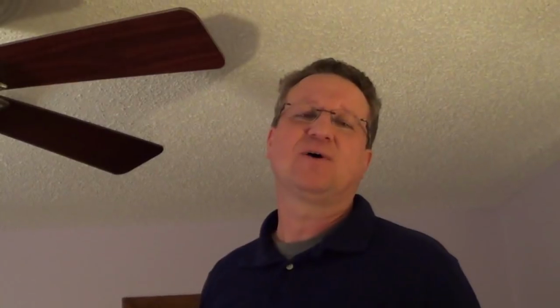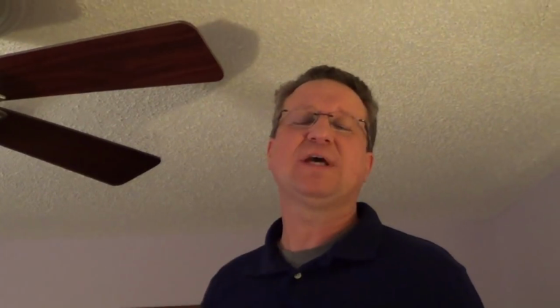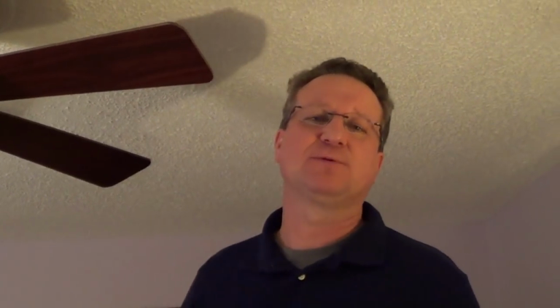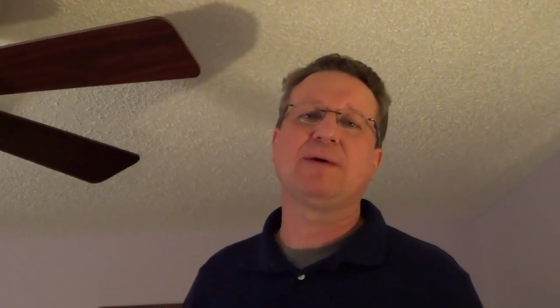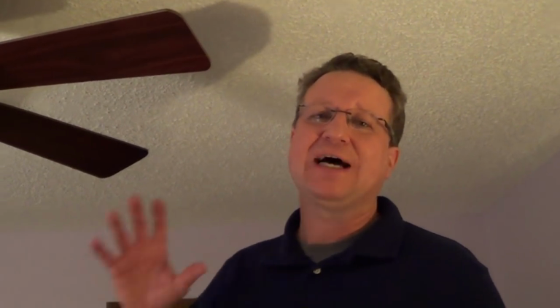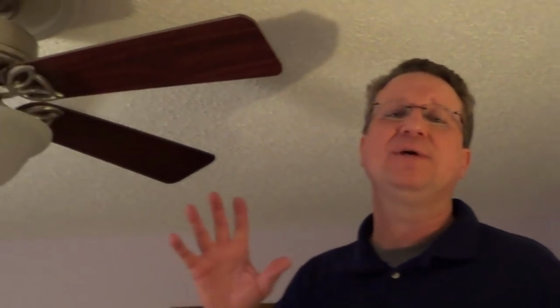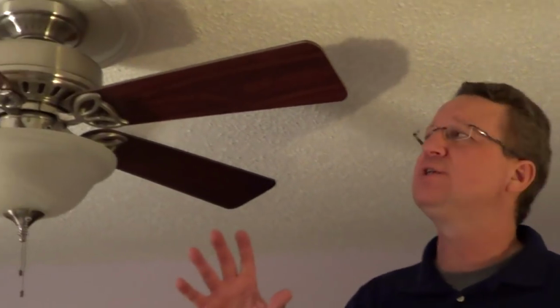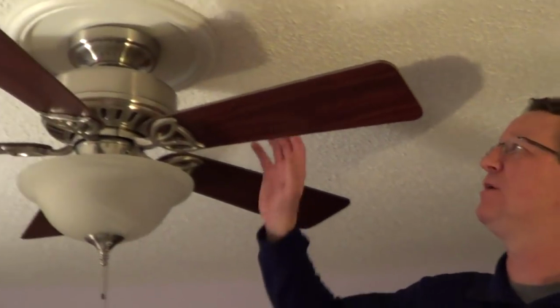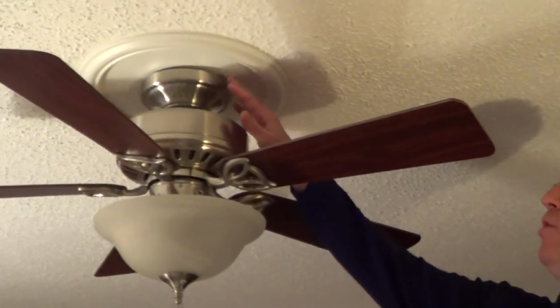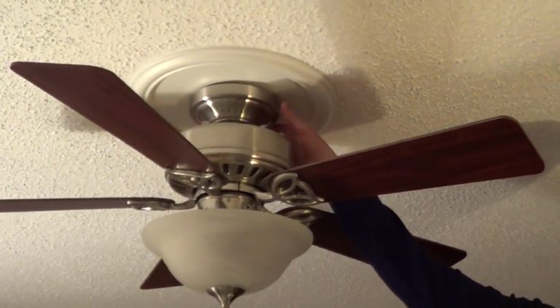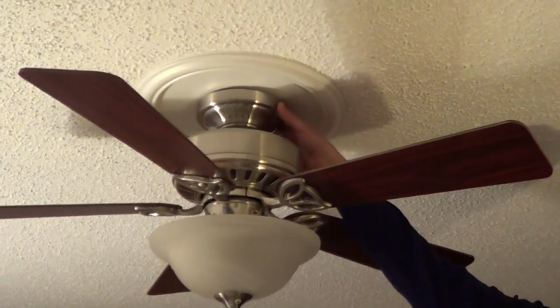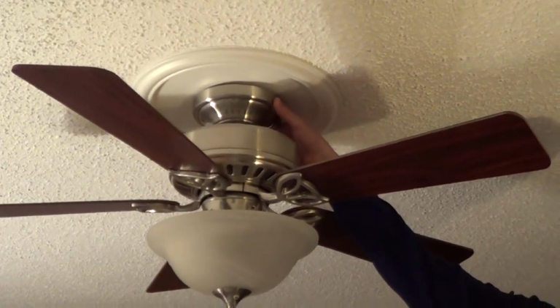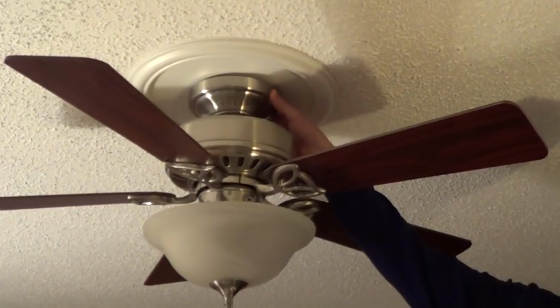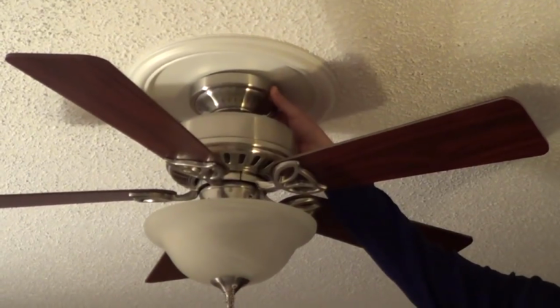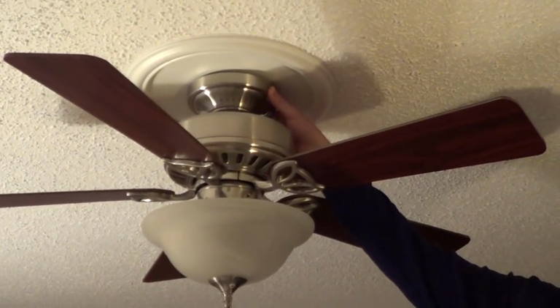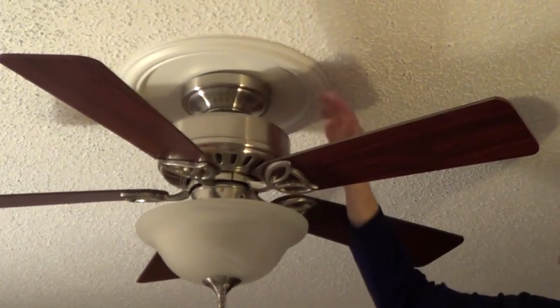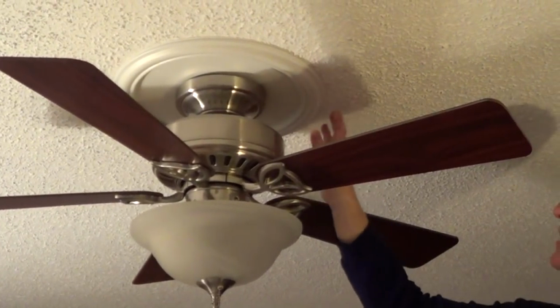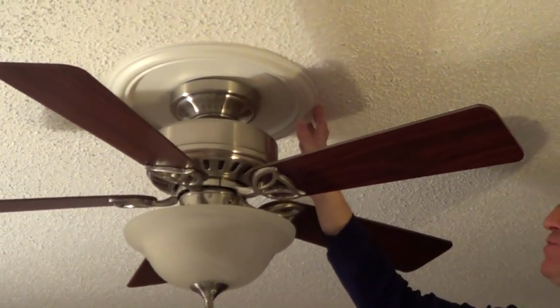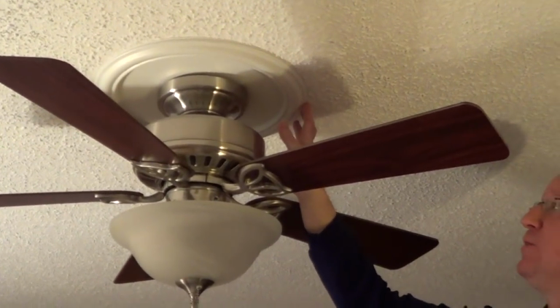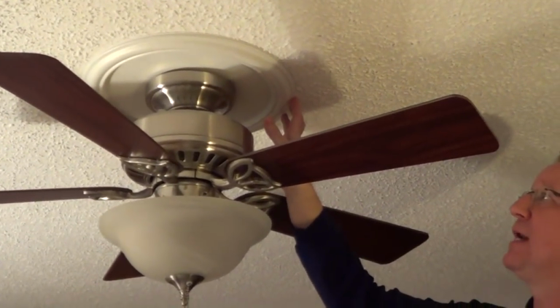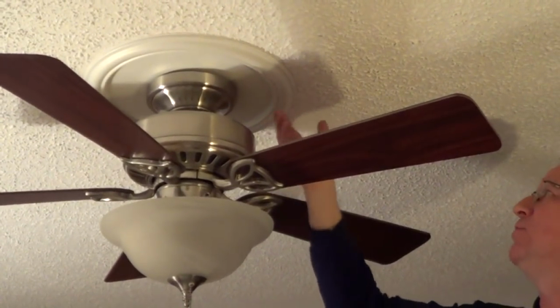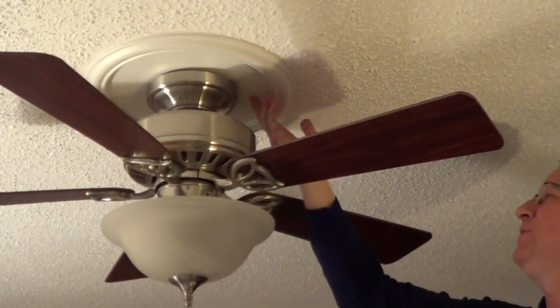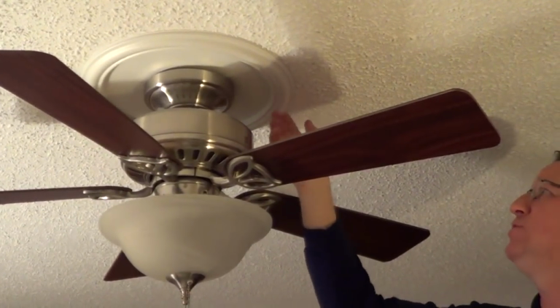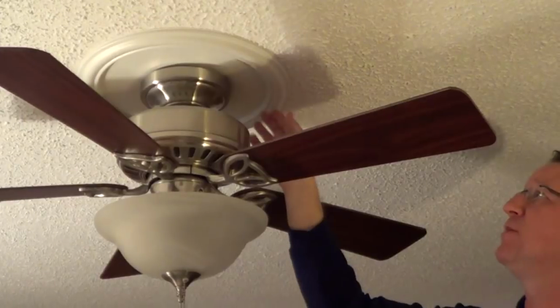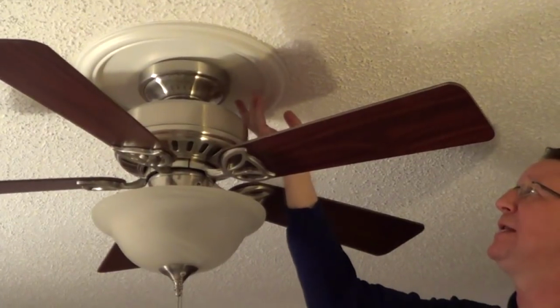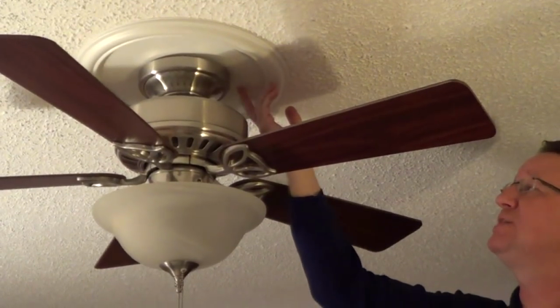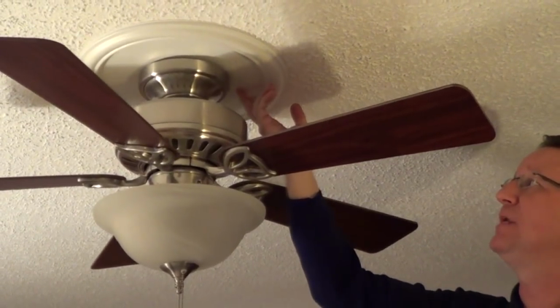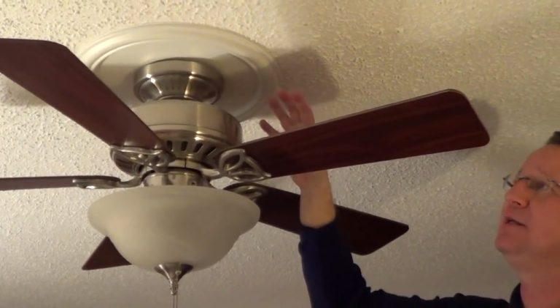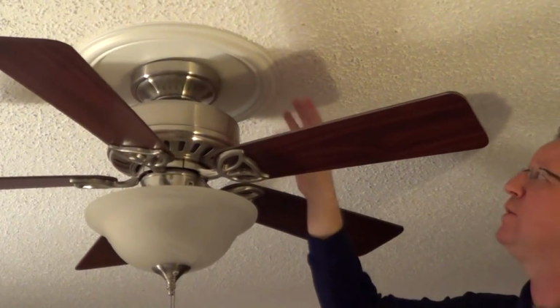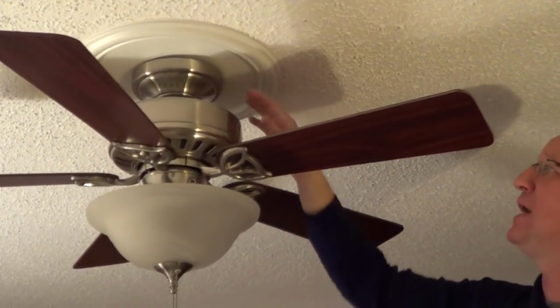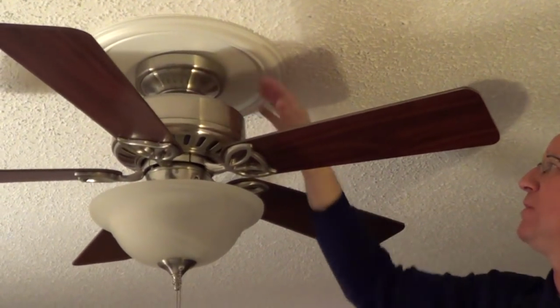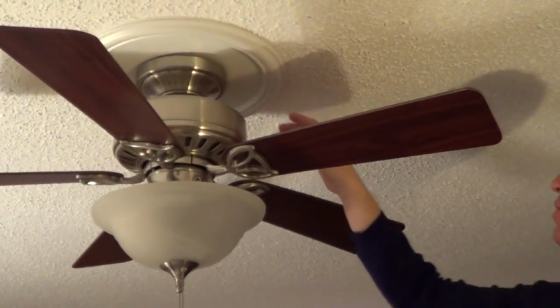A question we got from a subscriber is, how can you easily cover a hole that a ceiling fan canopy doesn't cover? In this case, this is a remodel we did in a condo, and we just used a very plain ceiling medallion, and it did a wonderful job of covering this hole.